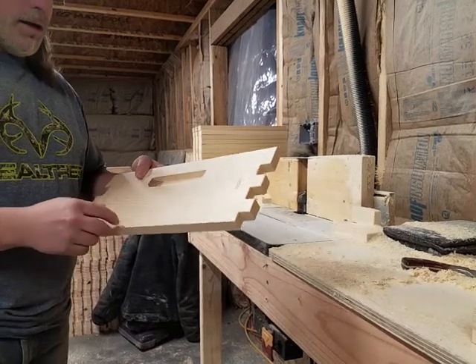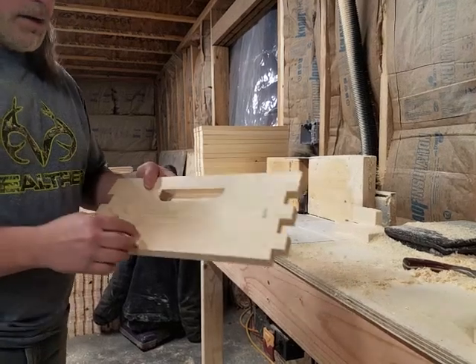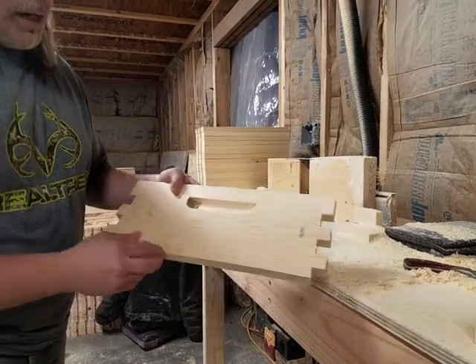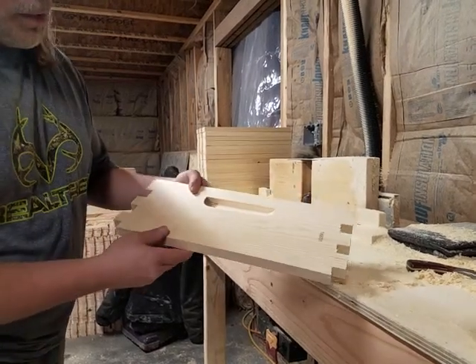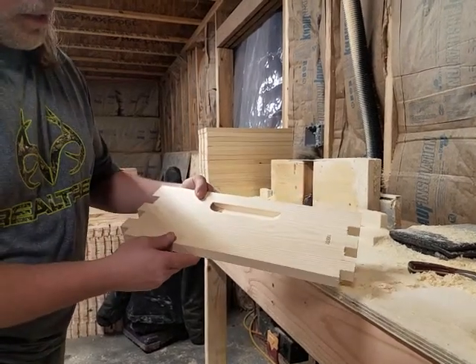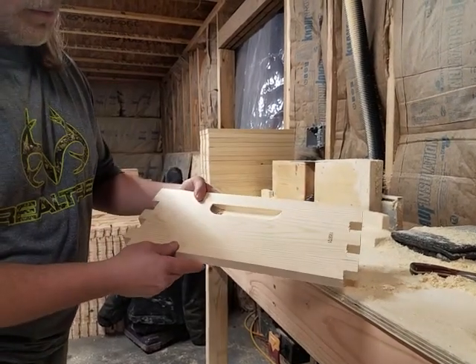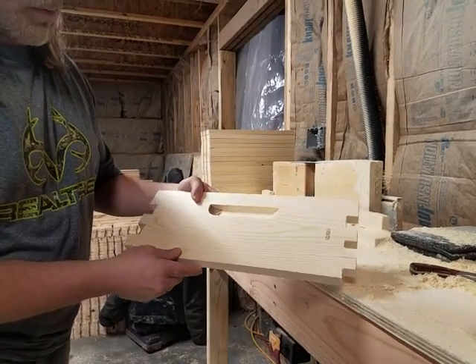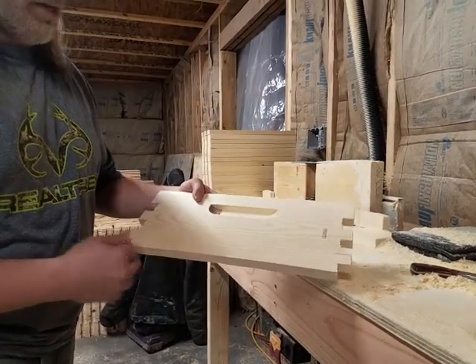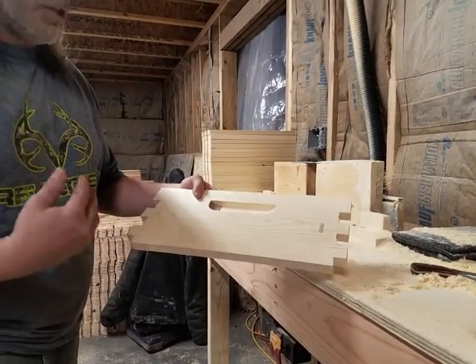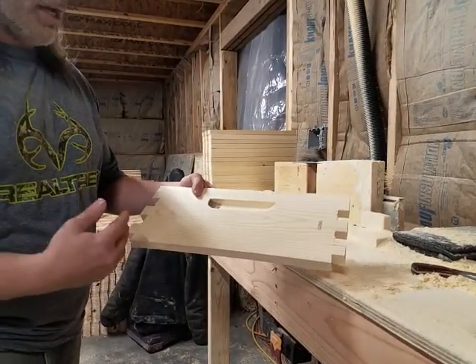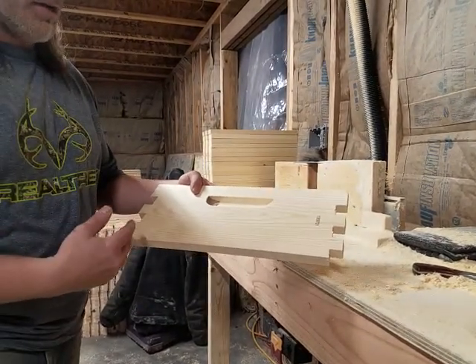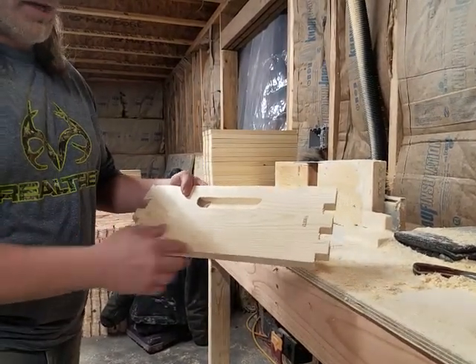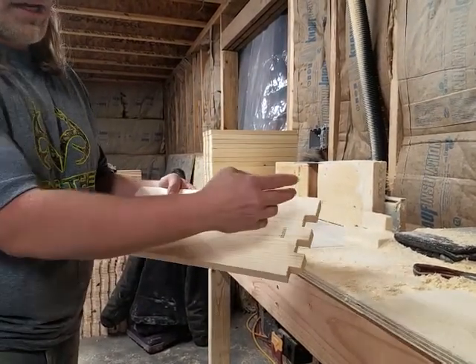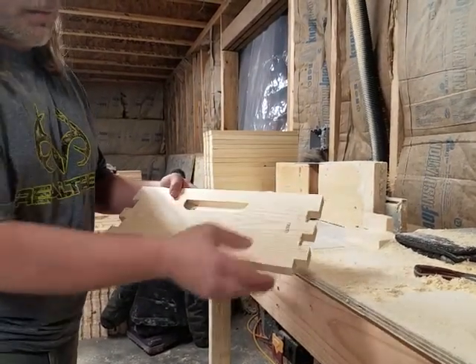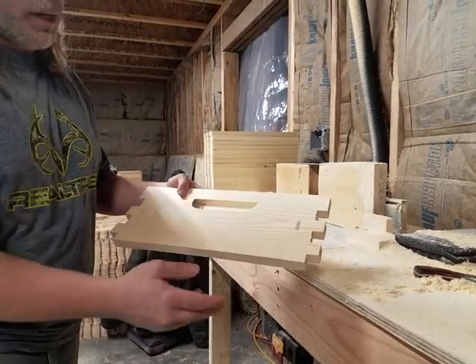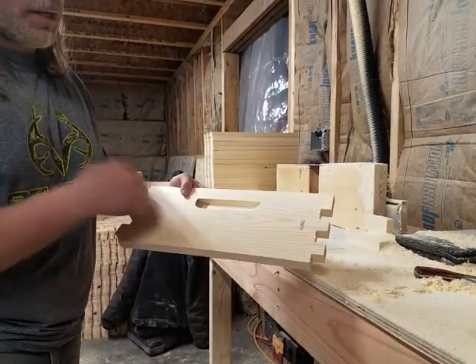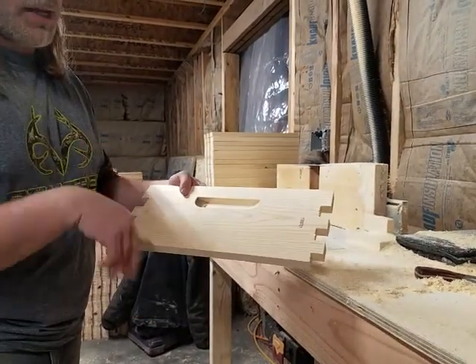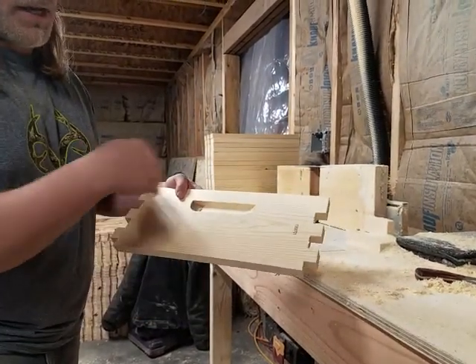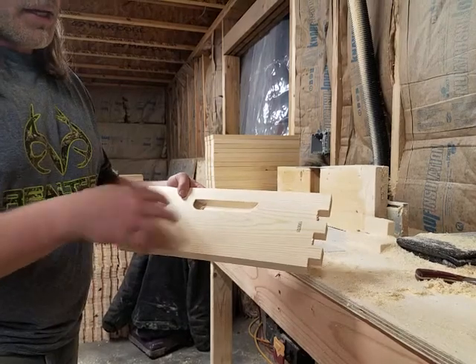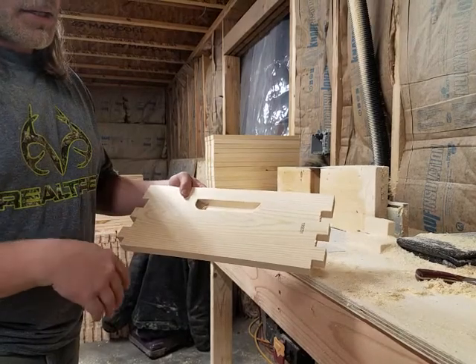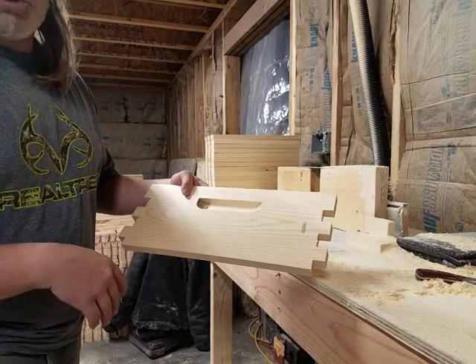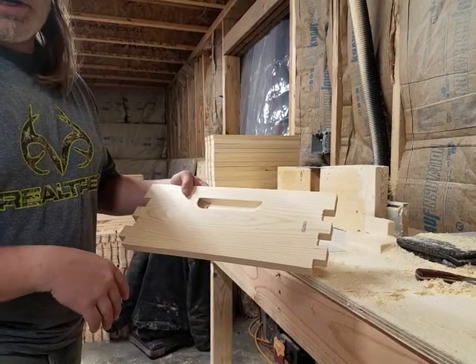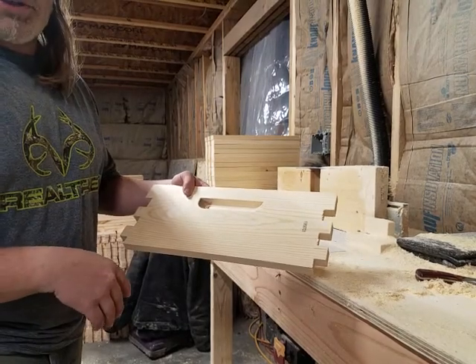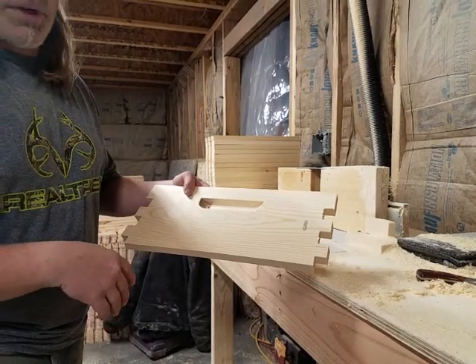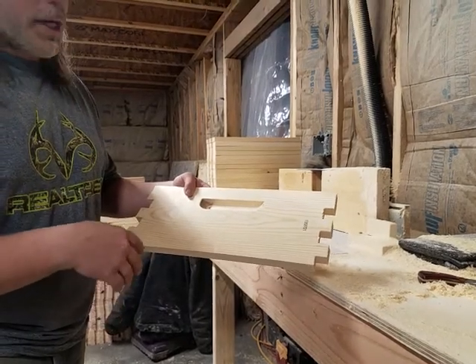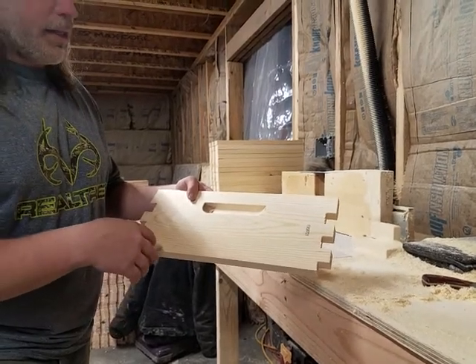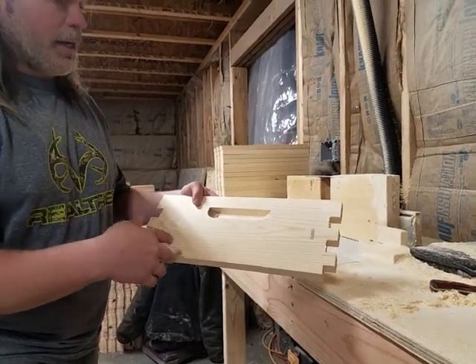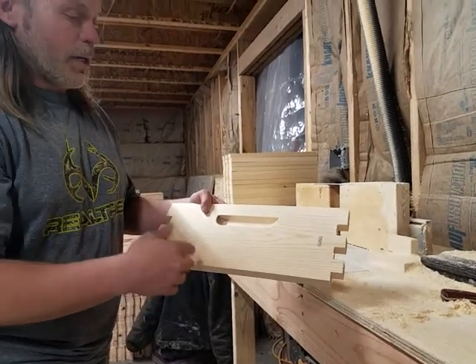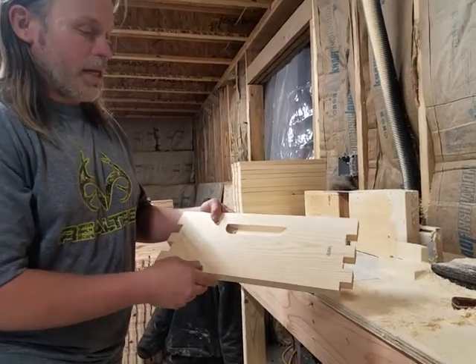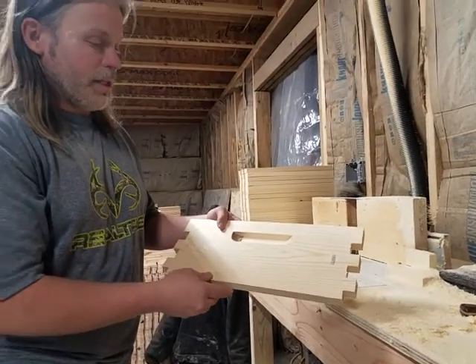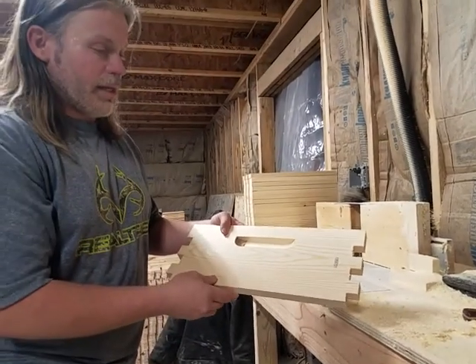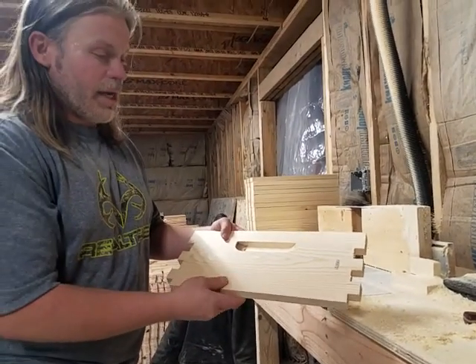We've shown you how to go ahead and cut the fingers, and how to get some shortcuts for cutting the boards down to length and height.